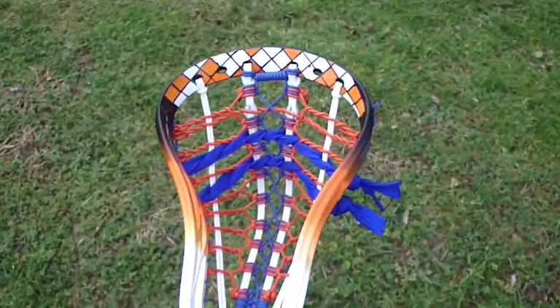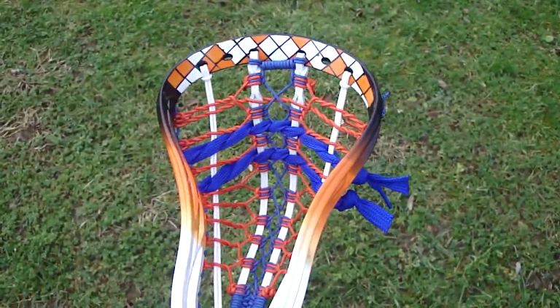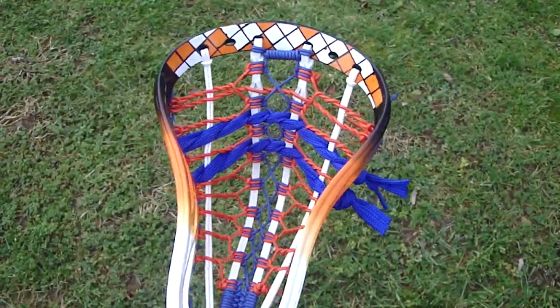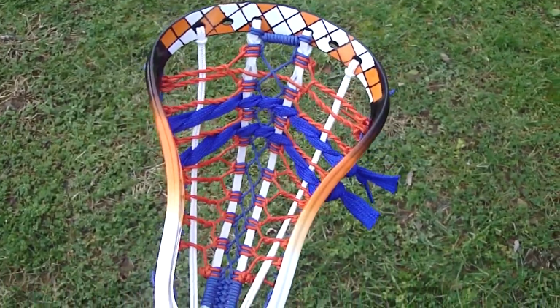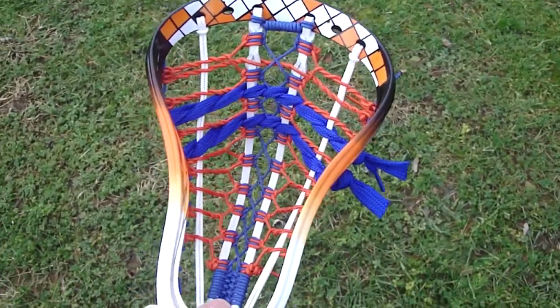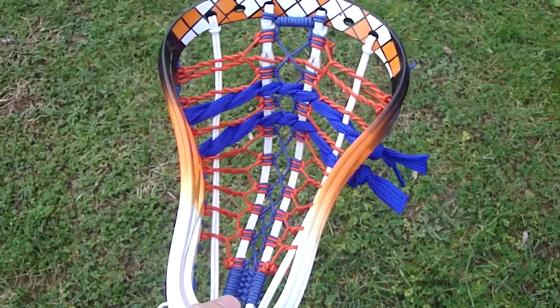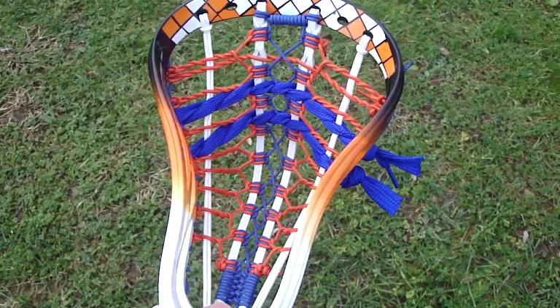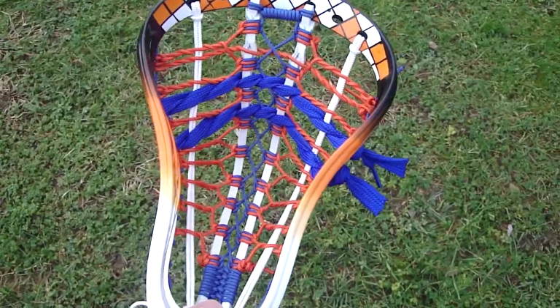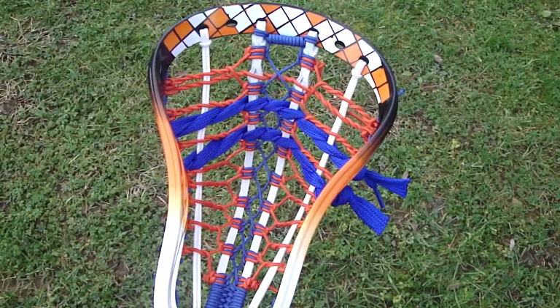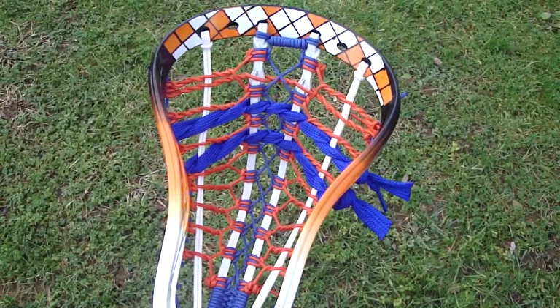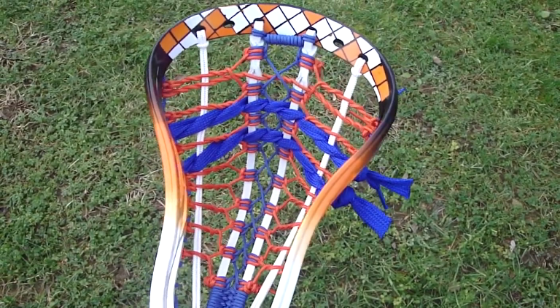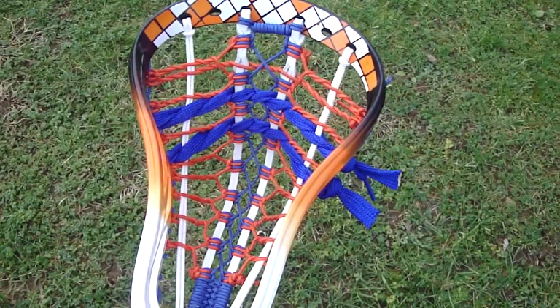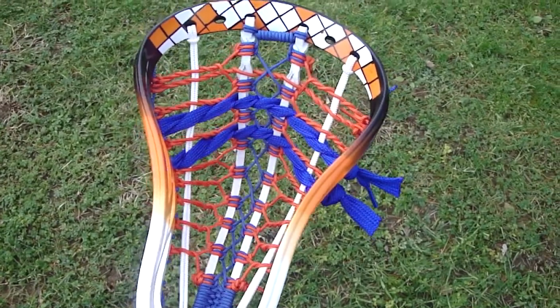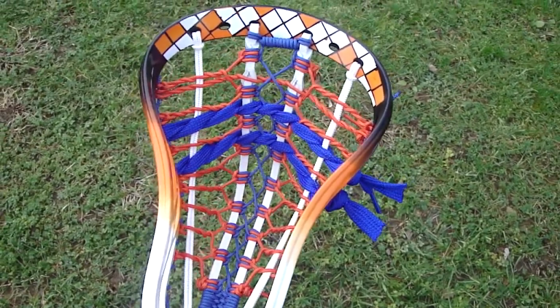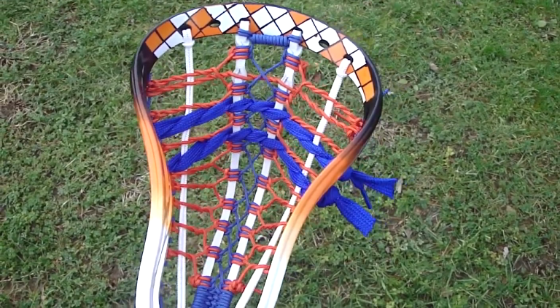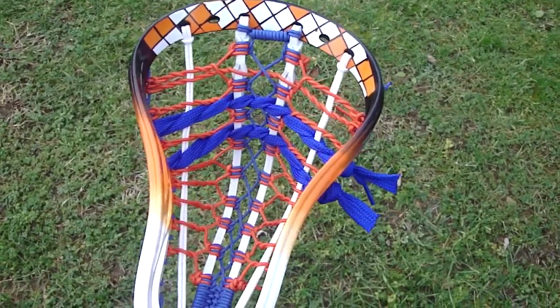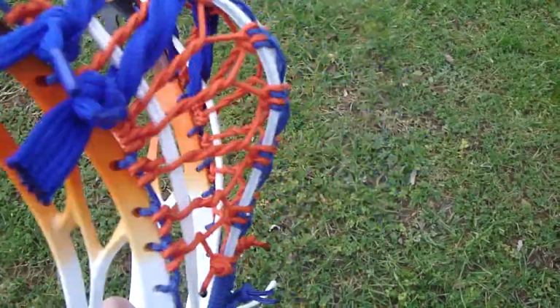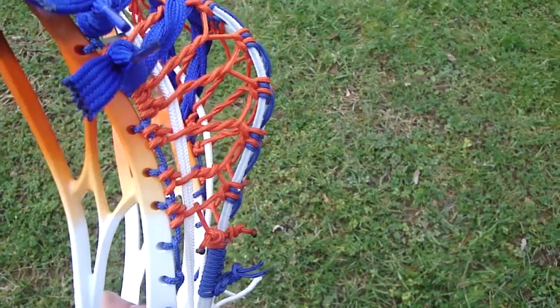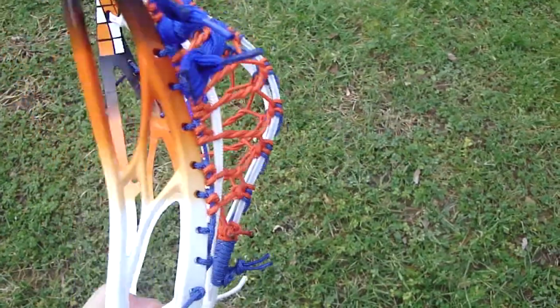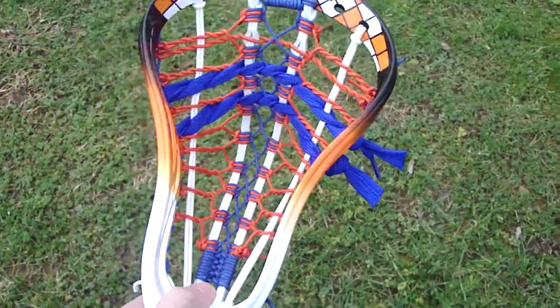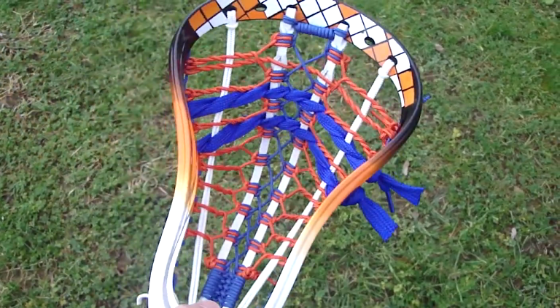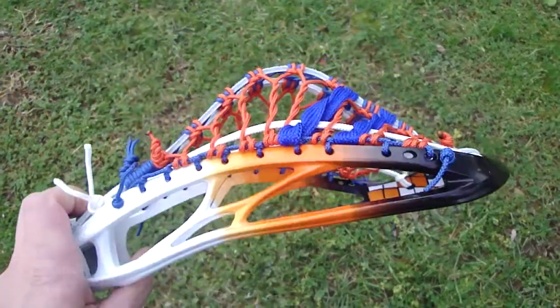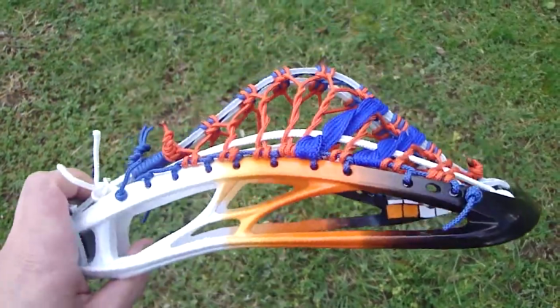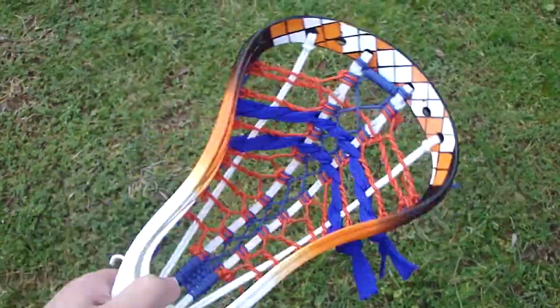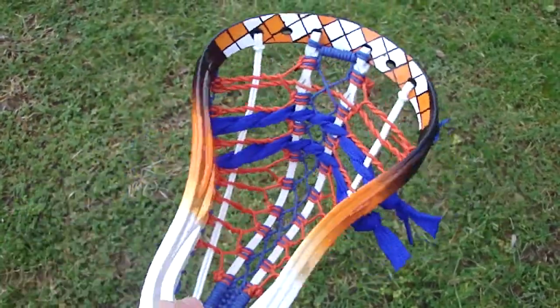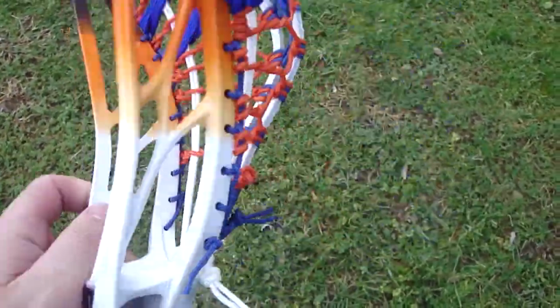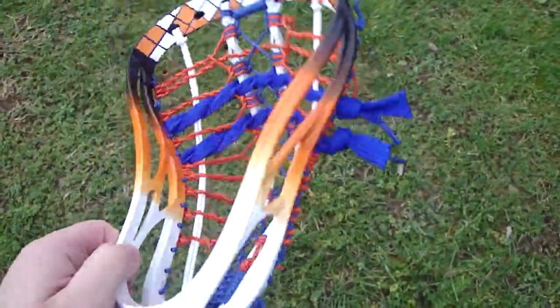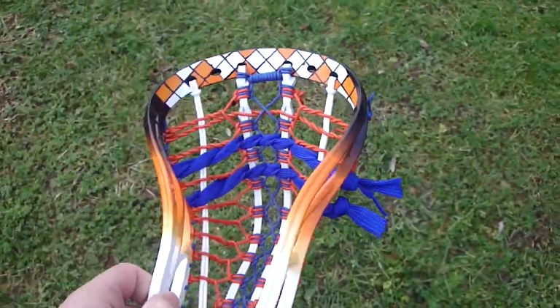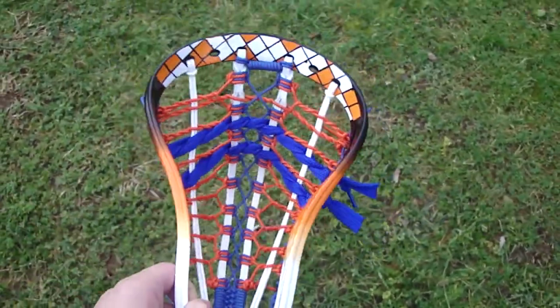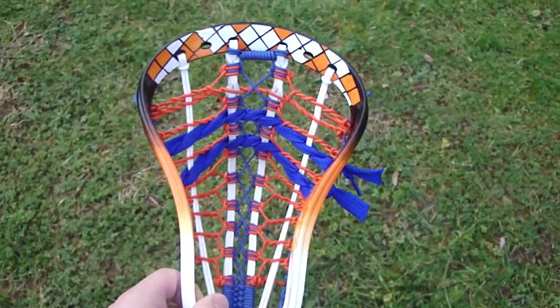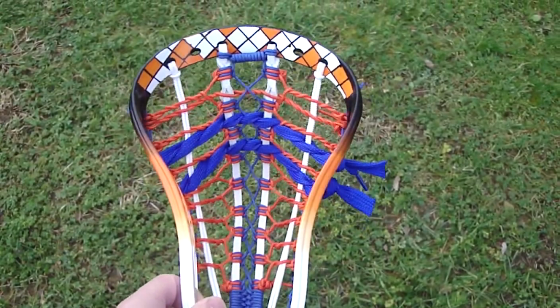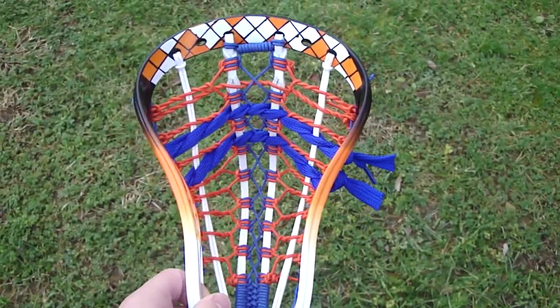I threw it on a pole and tossed around with it, and it had really nice hold. Usually I don't like high pockets in customs, but this one actually turned out pretty nice. Usually they're more fitting for mid or undefined pockets, but I really like this one and I think it looks great with the dye.